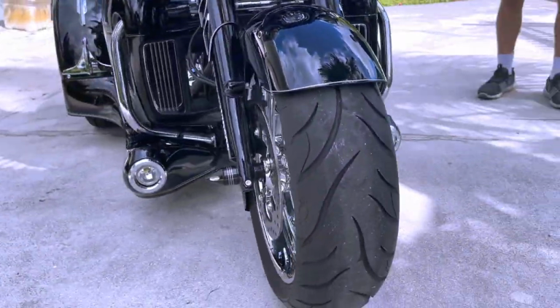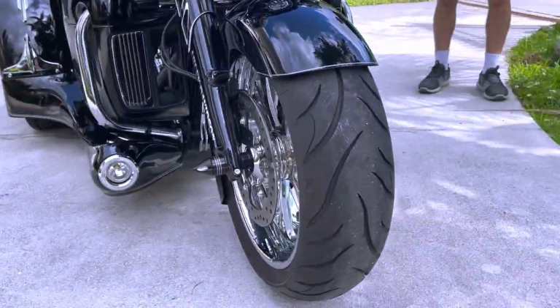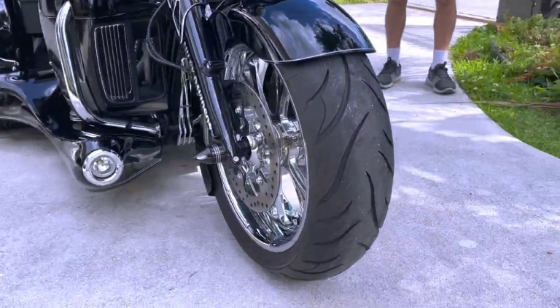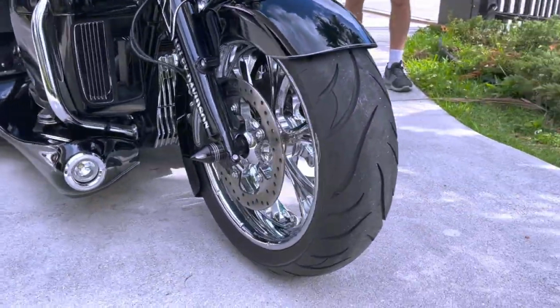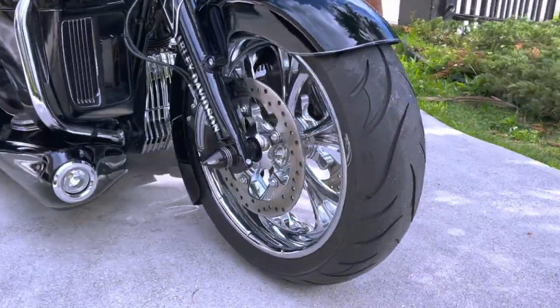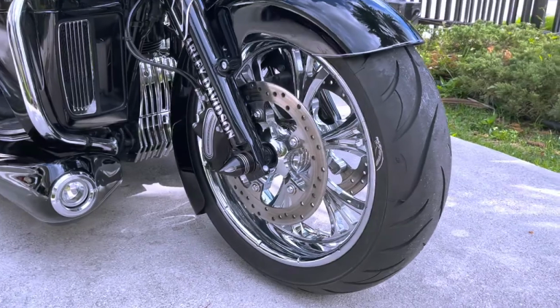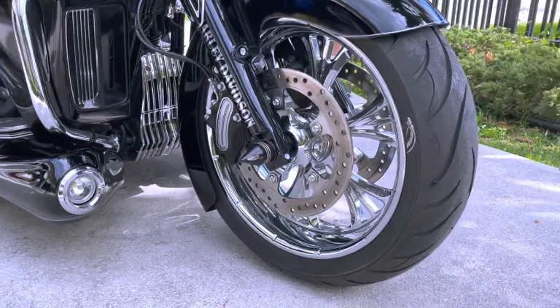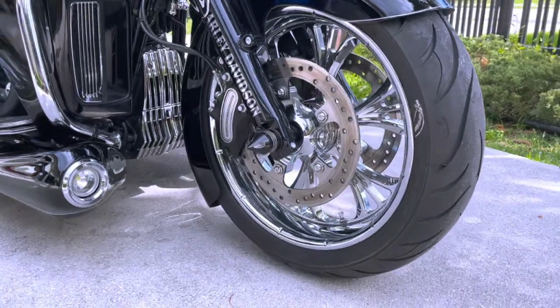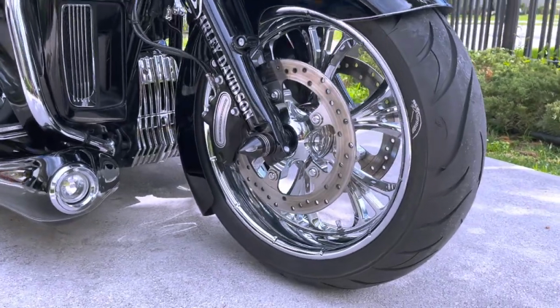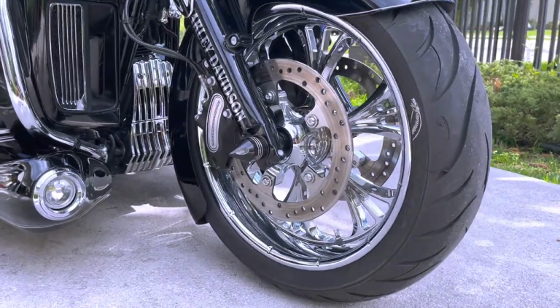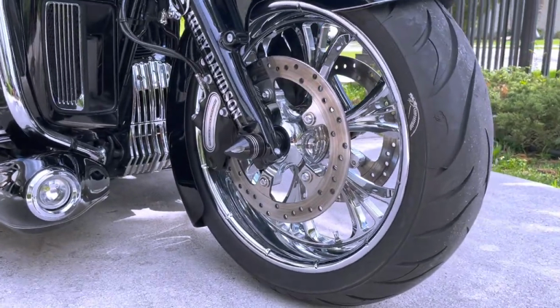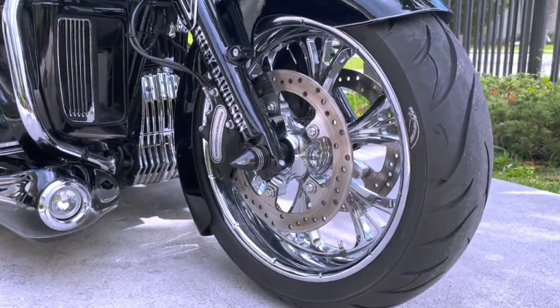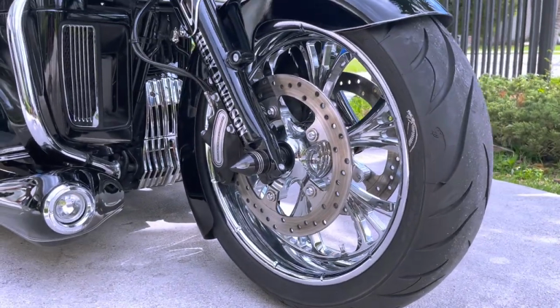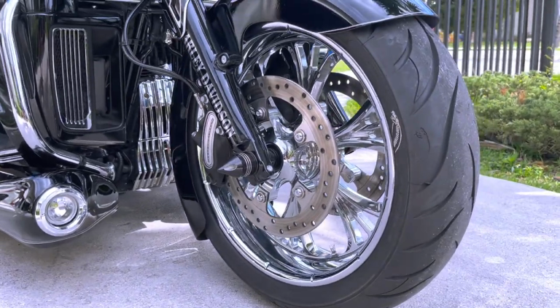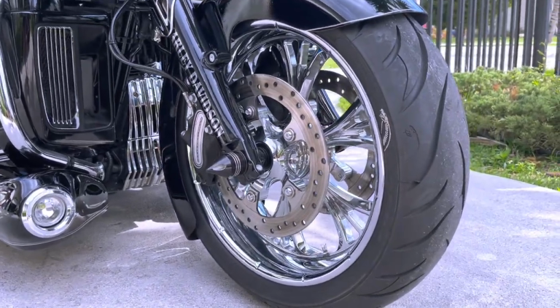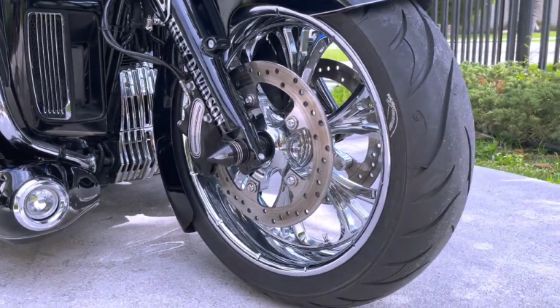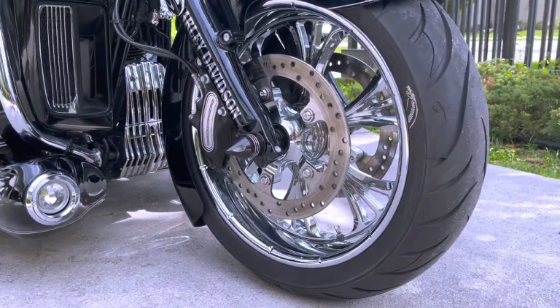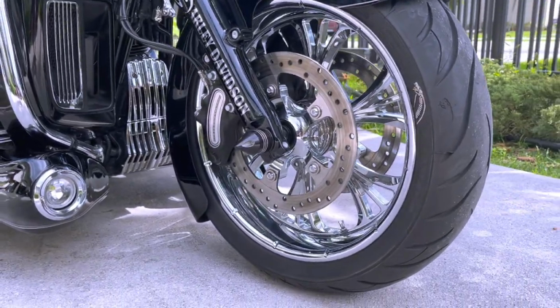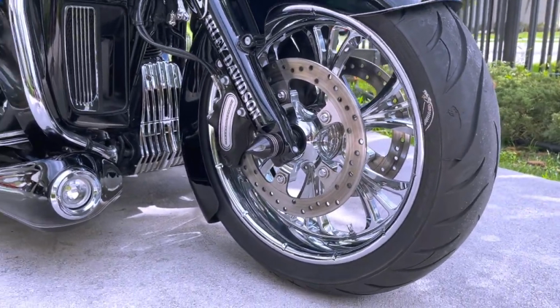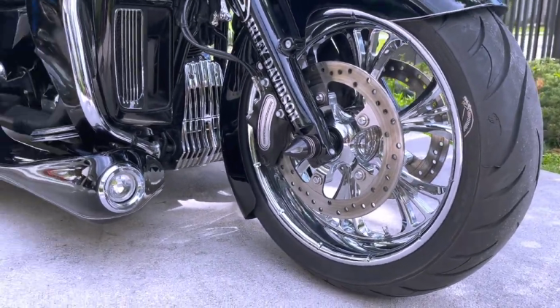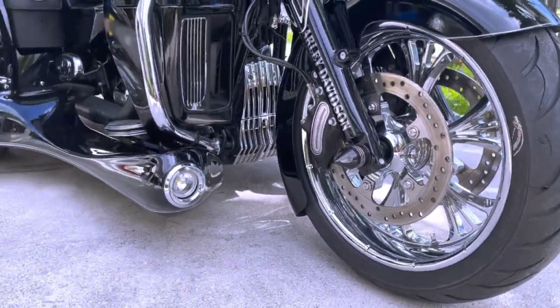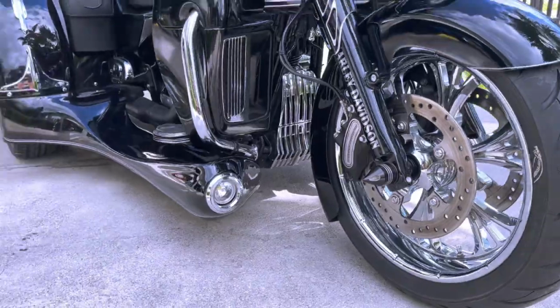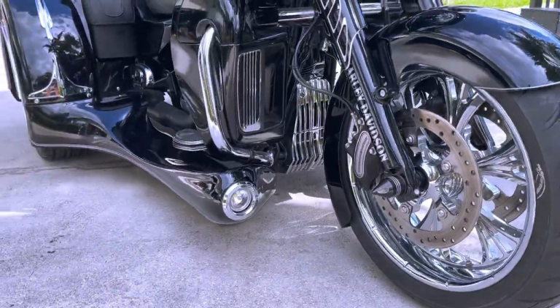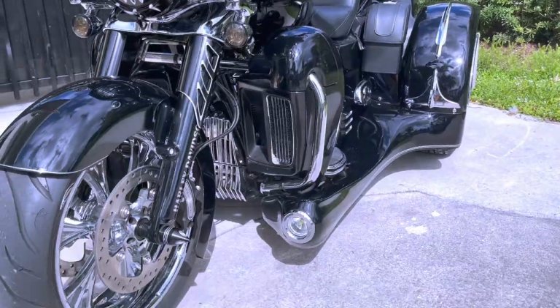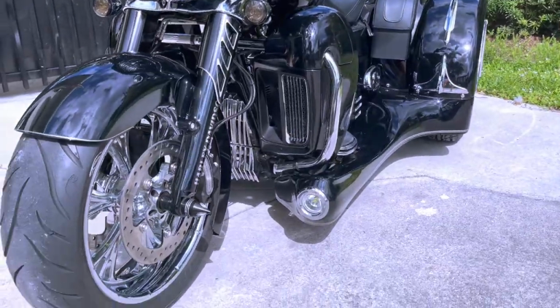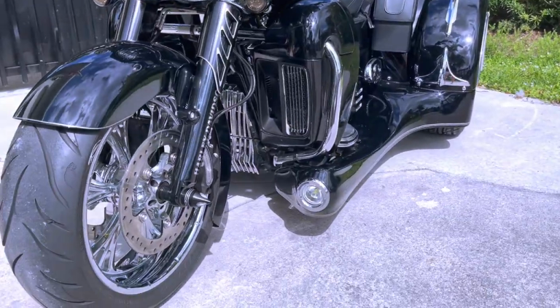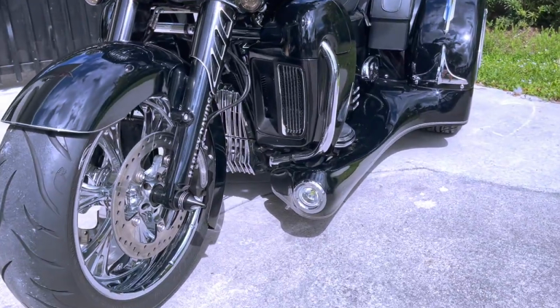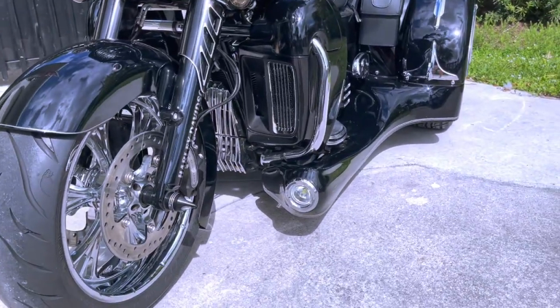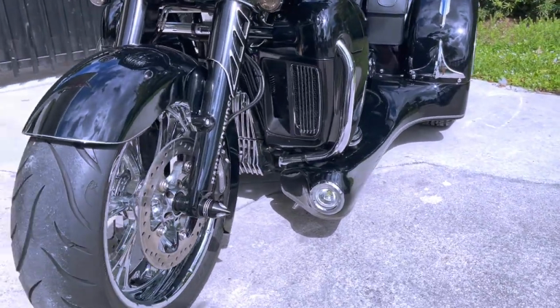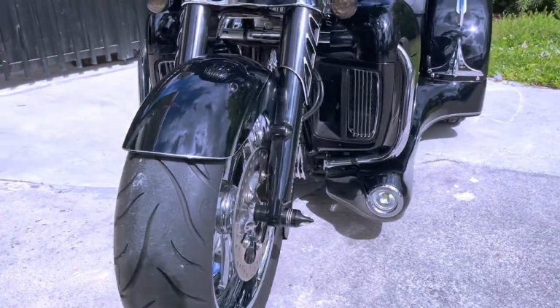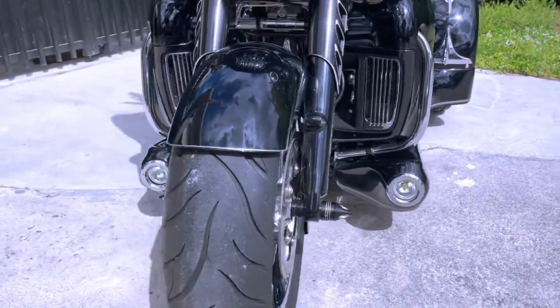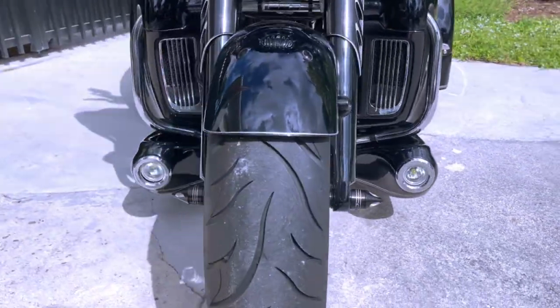The Majestic wheel, as you see it here, has got a real classy, sophisticated style to it. Keep in mind you can also get yourself the matching set of rotors and air cleaner if you want to complete the look.